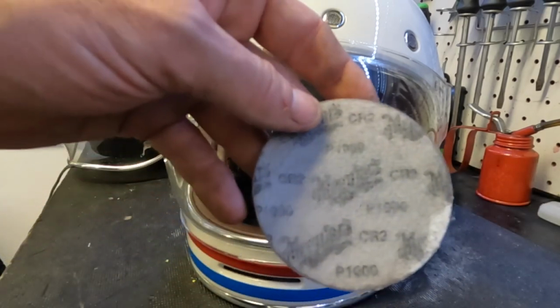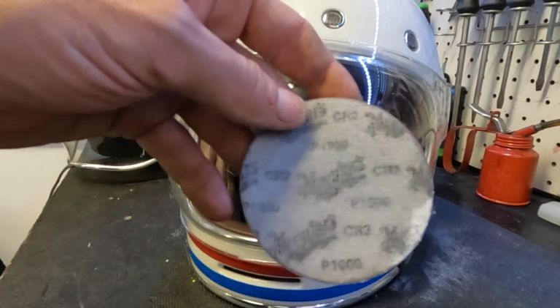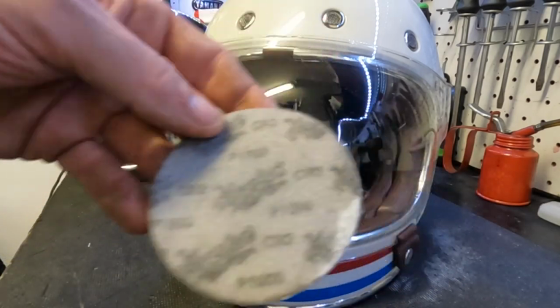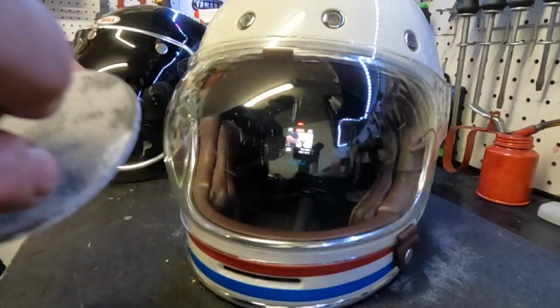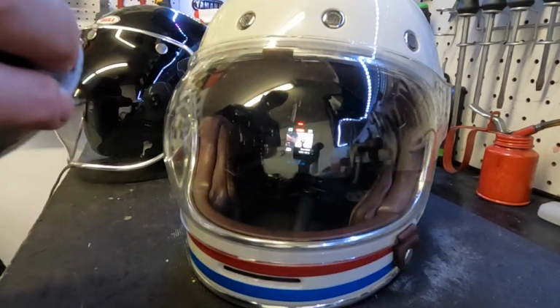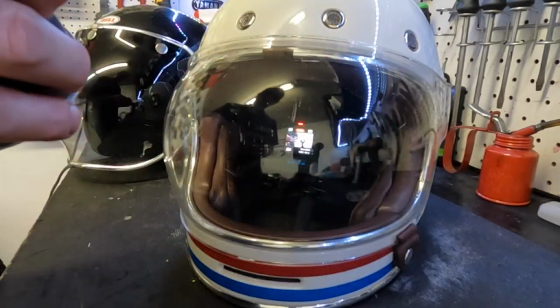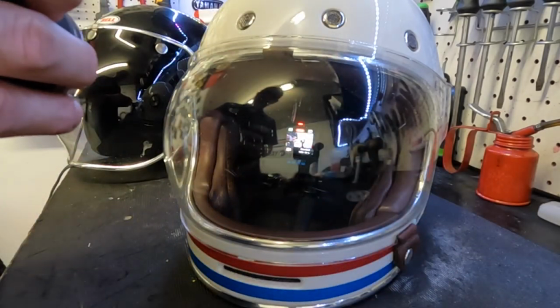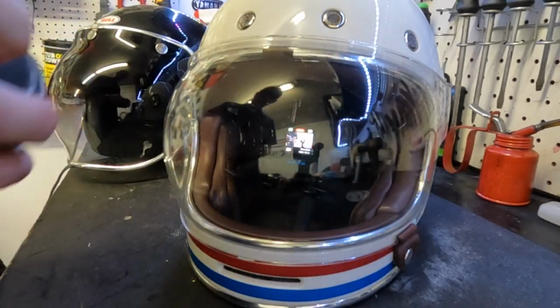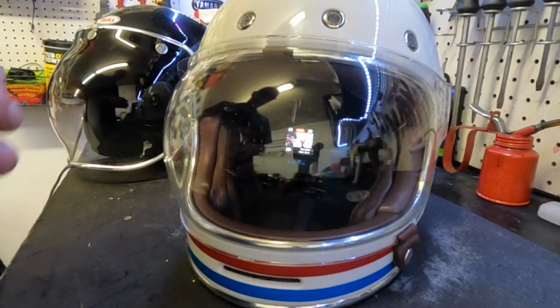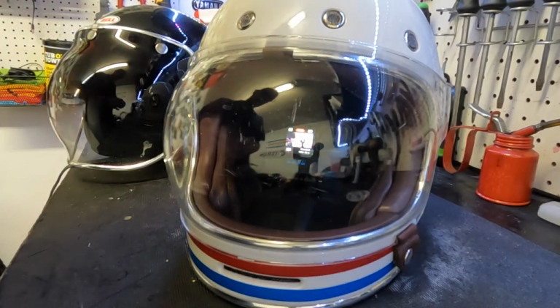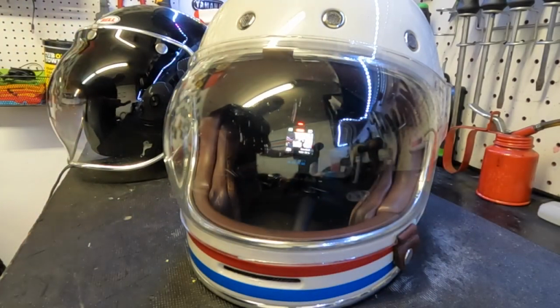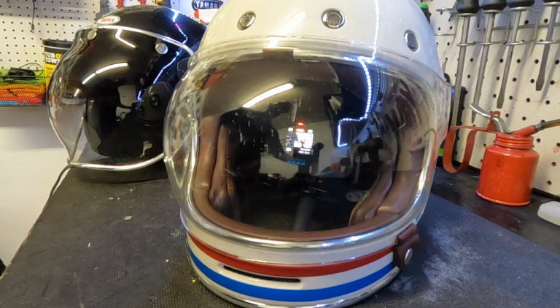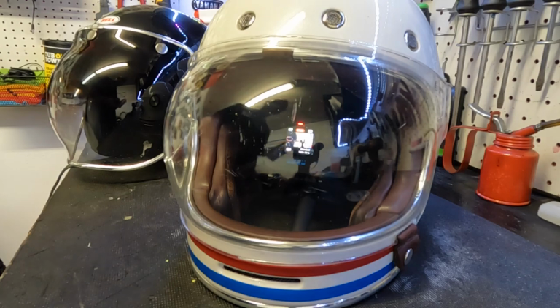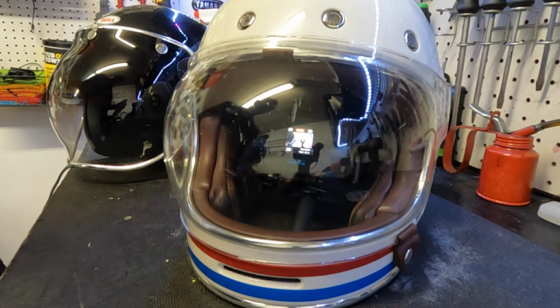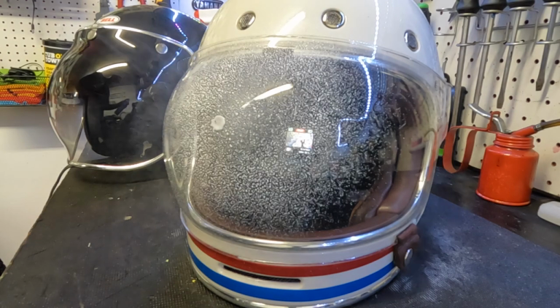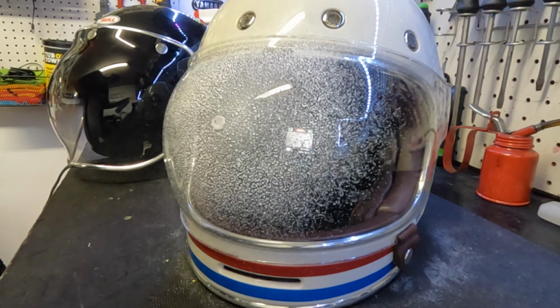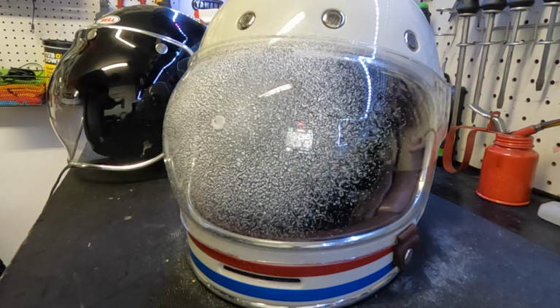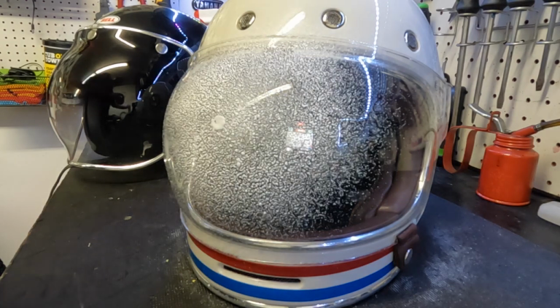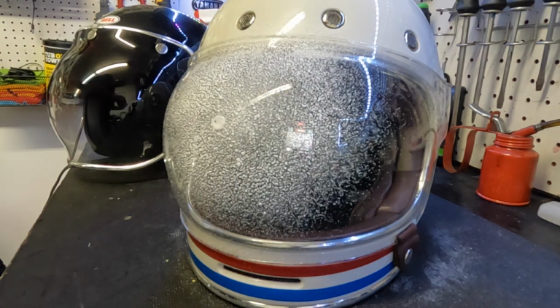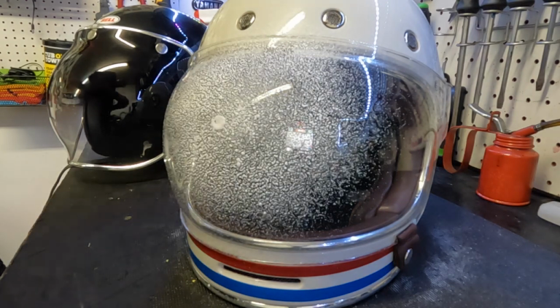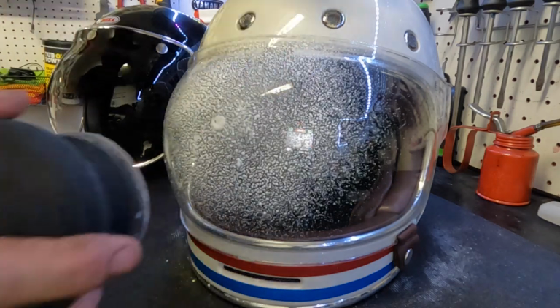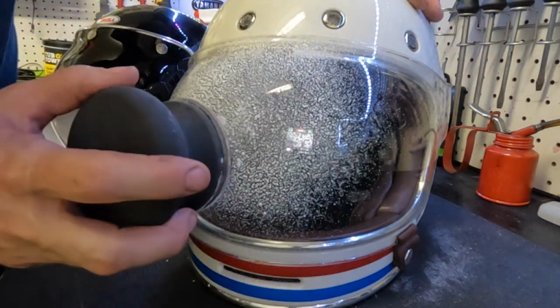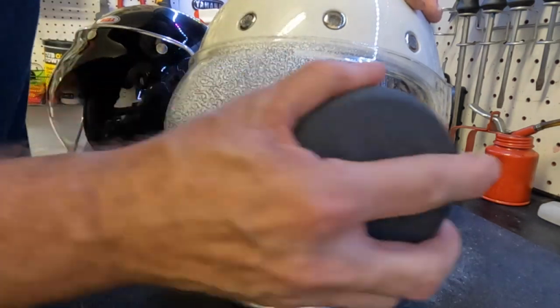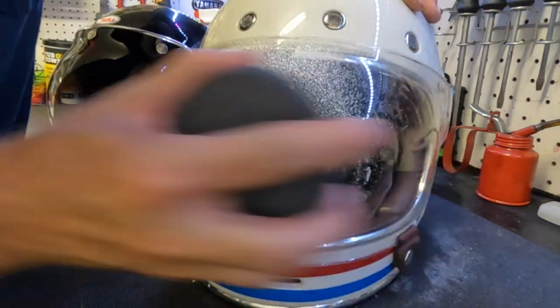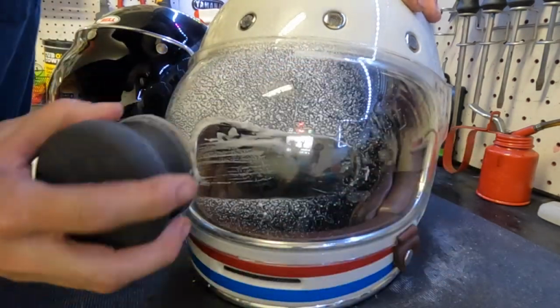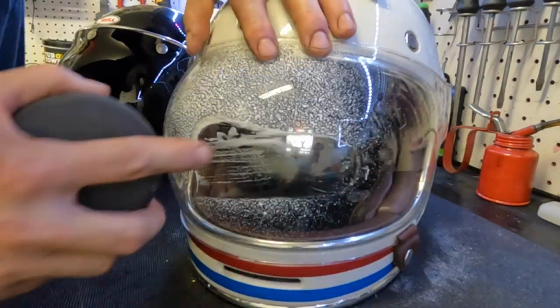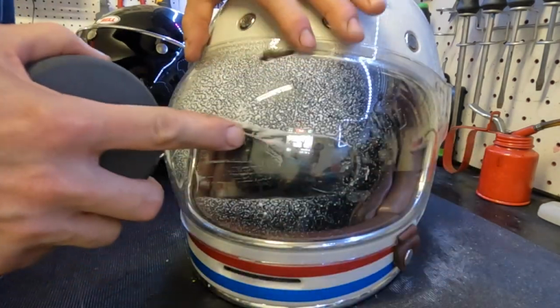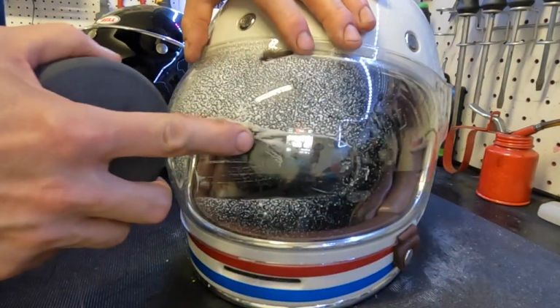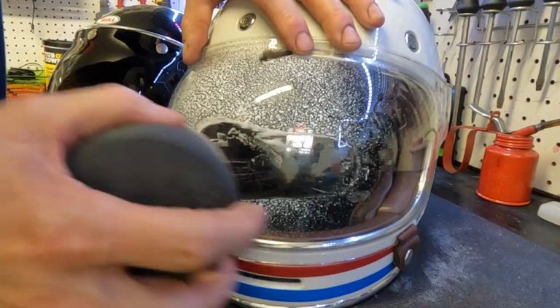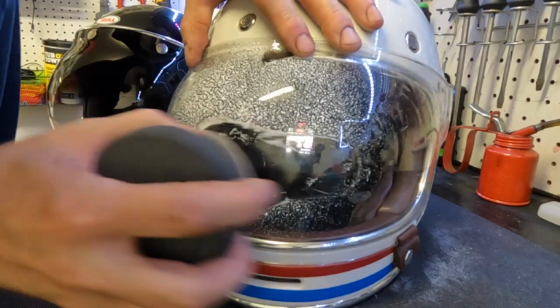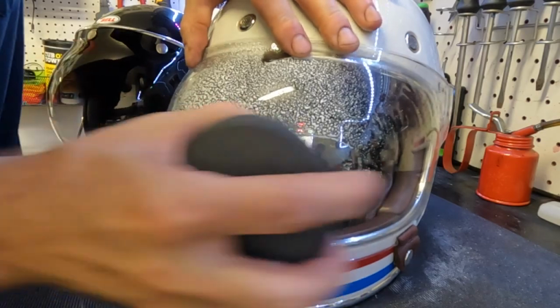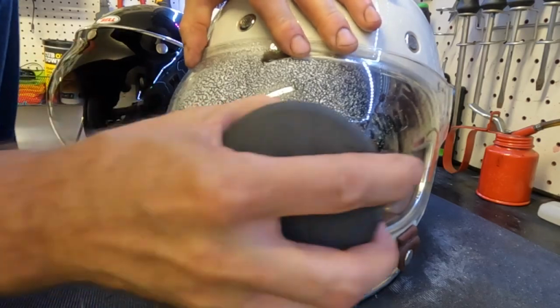Then you follow it up with the PlastX polish with the brush pad, and then you put the sealer on top. Alright, a little Spray Away glass cleaner — we're gonna start with the 1000 grit sandpaper. I'm gonna use a little Spray Away on it just to keep it smooth. We're gonna focus on this section right here.